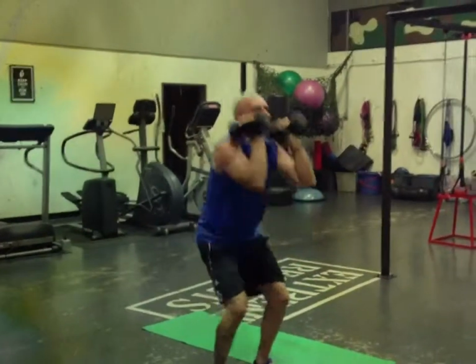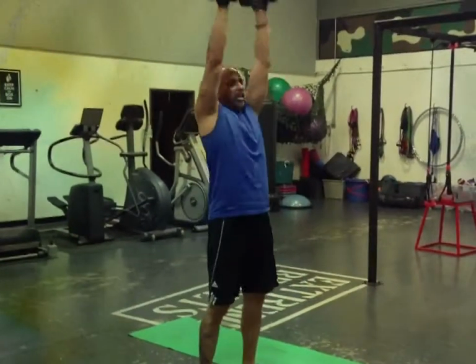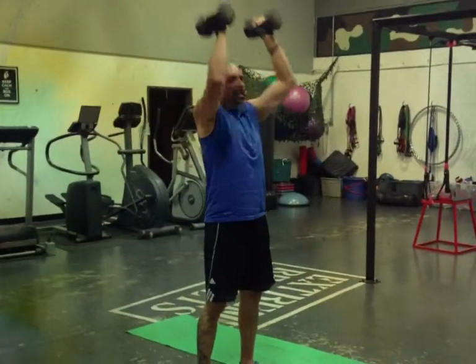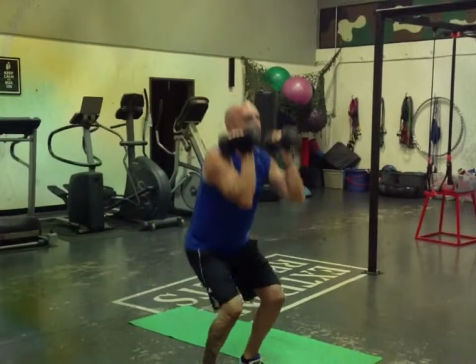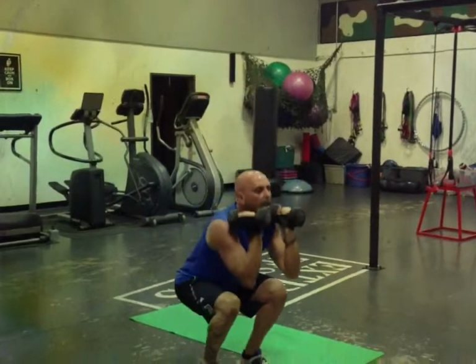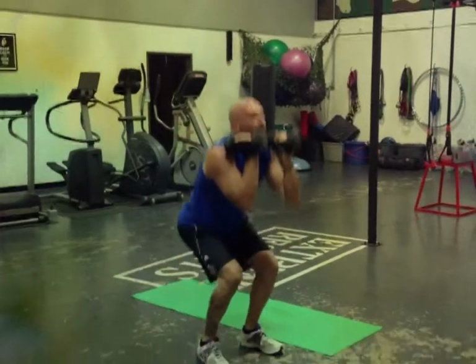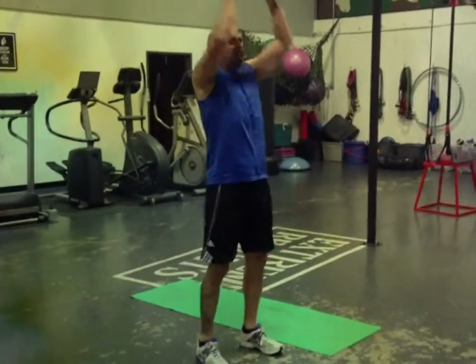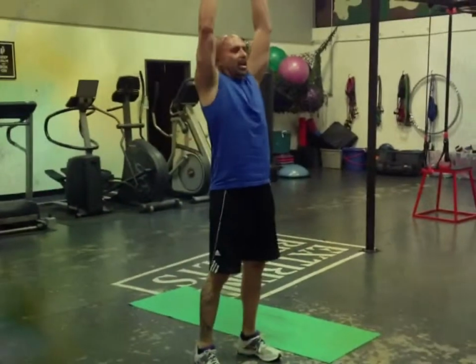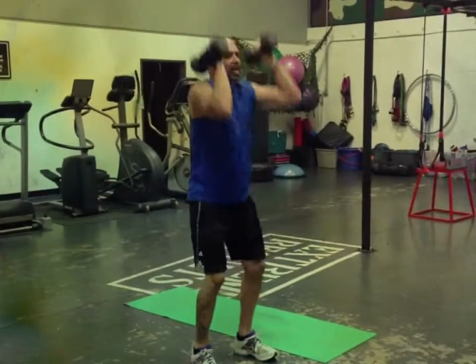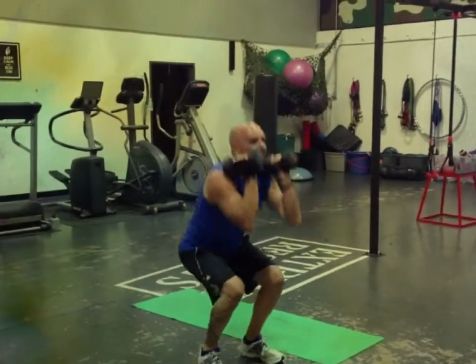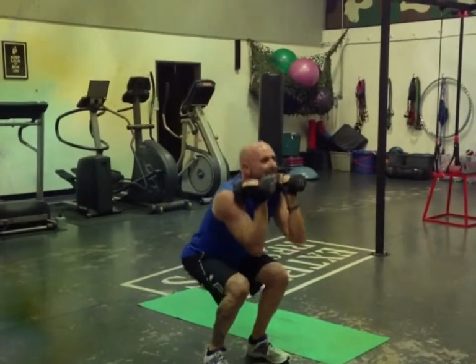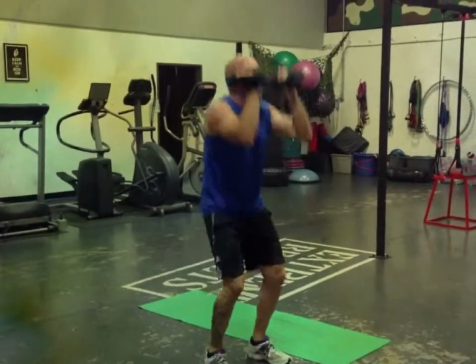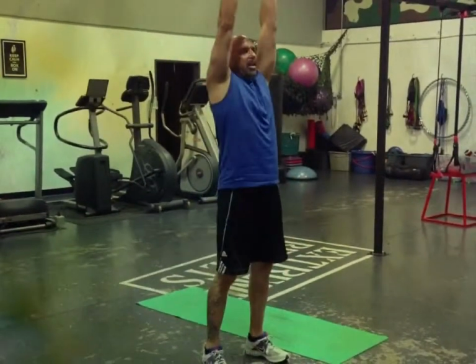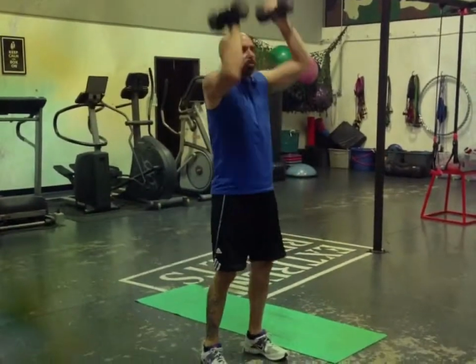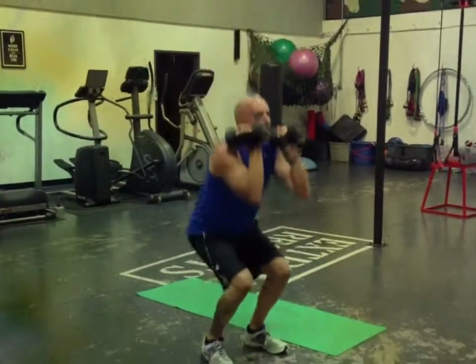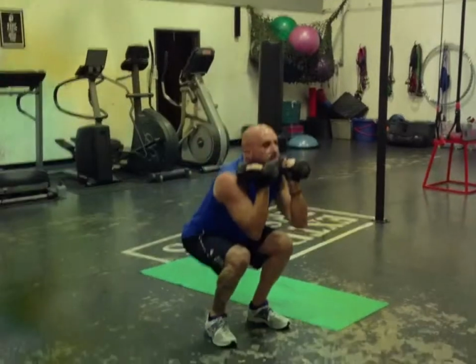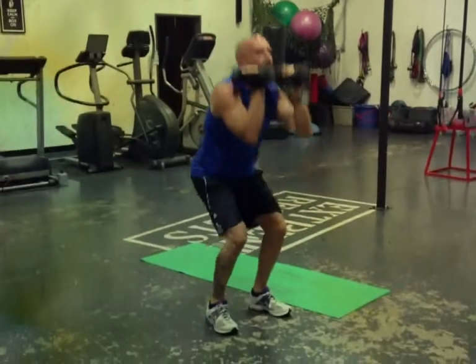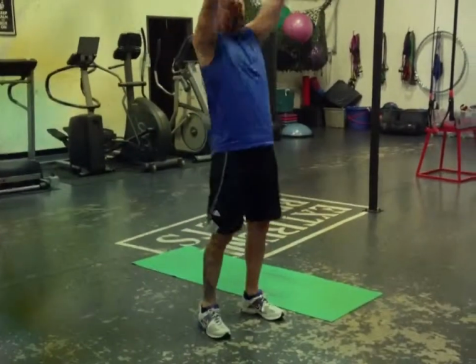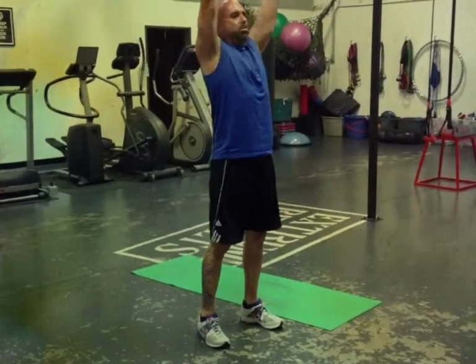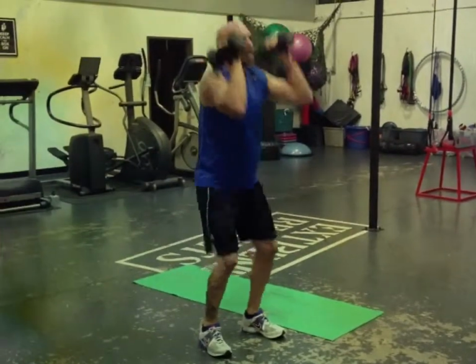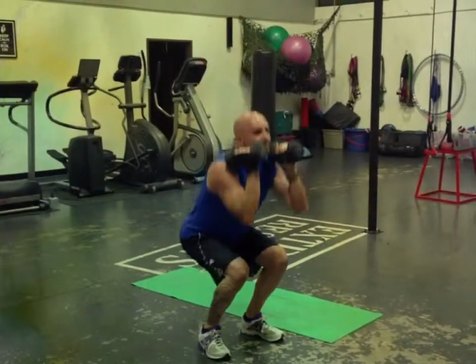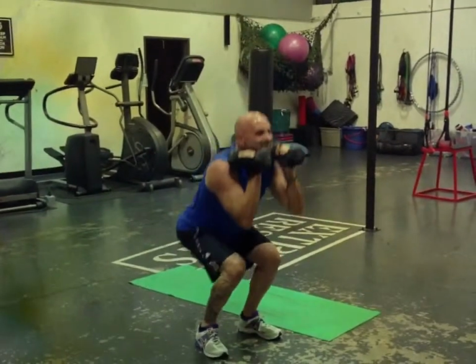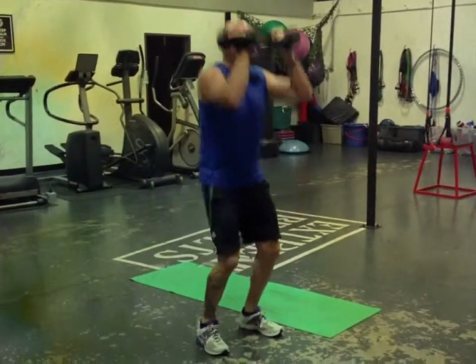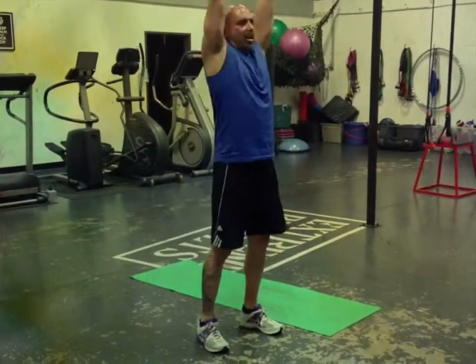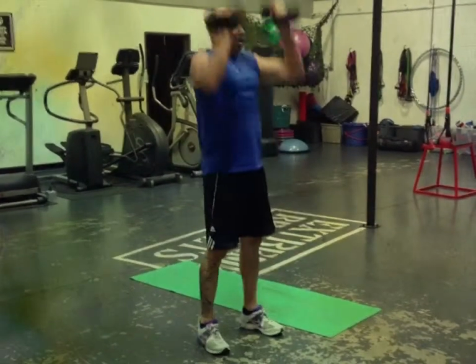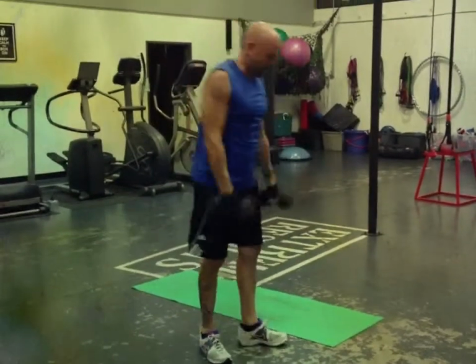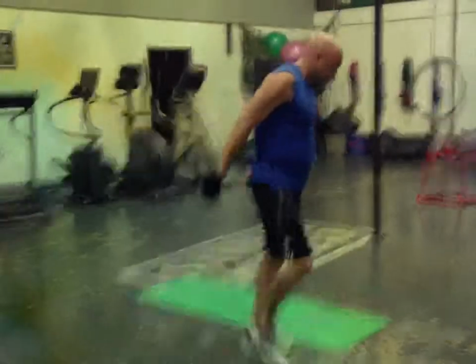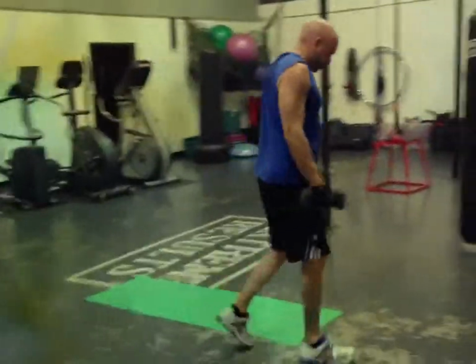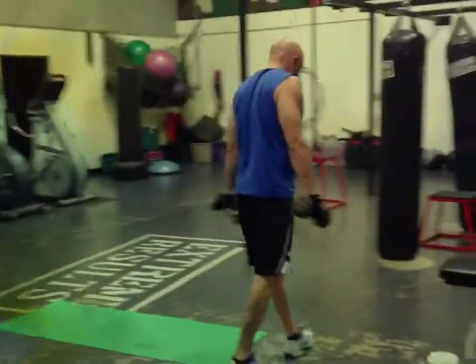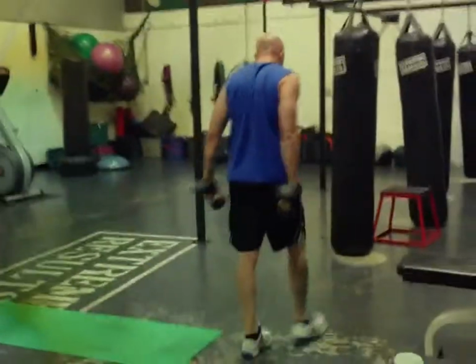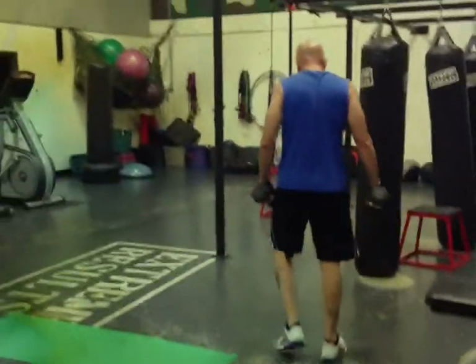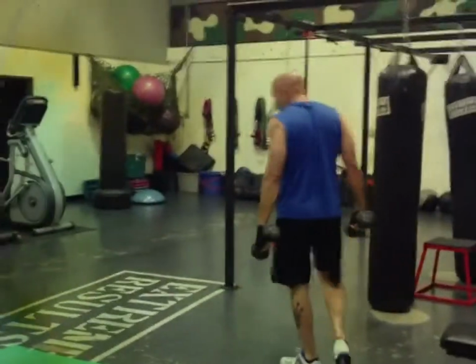This is a fat burner and his shoulders are on fire. 15 minutes straight of just these two exercises — it's called density training. Nice, Rich.